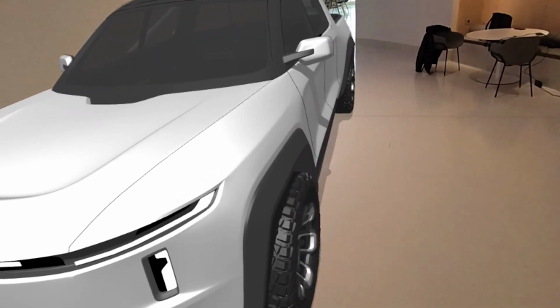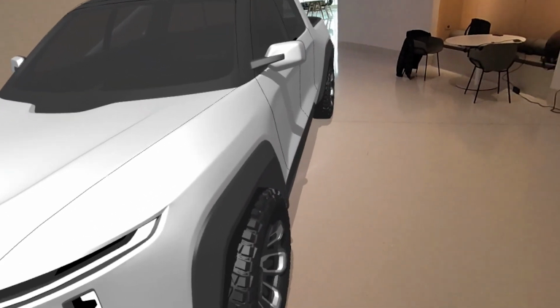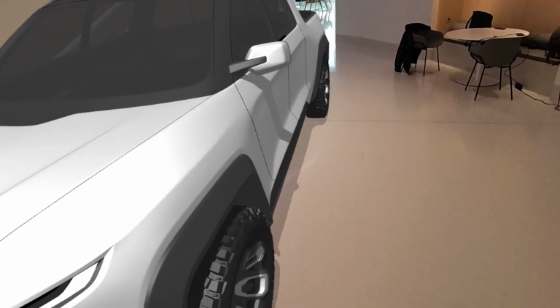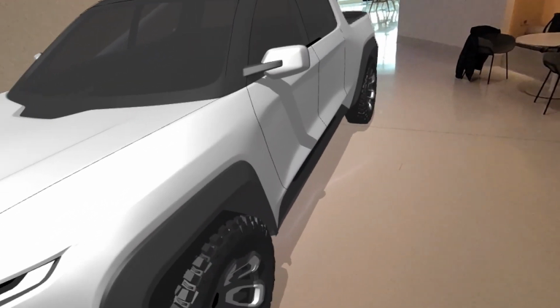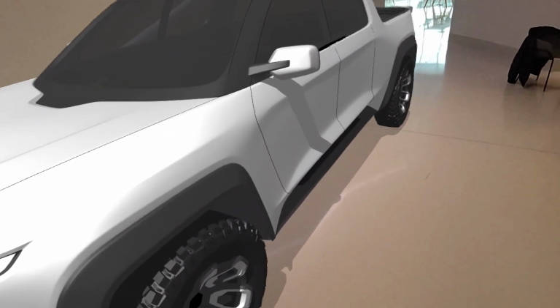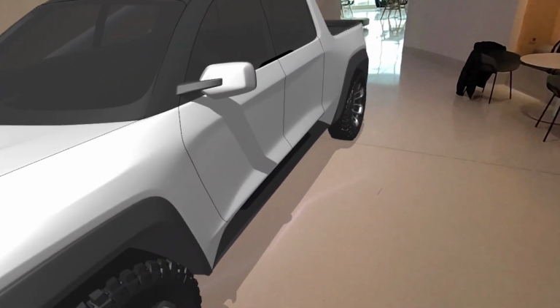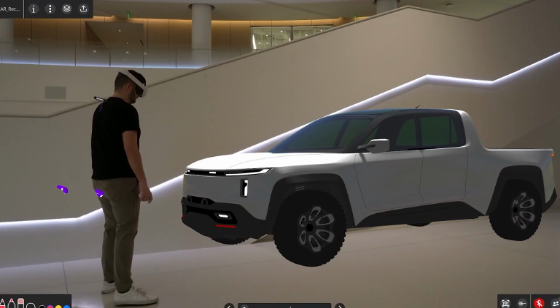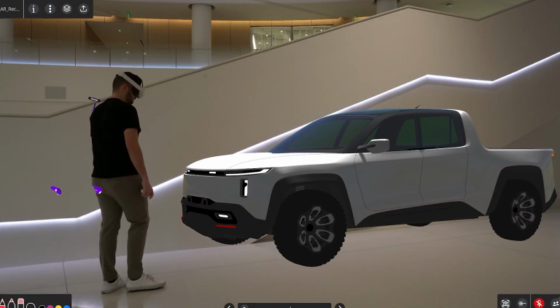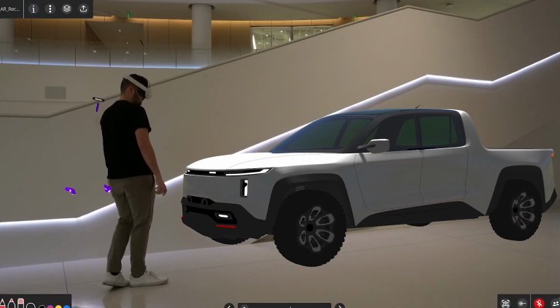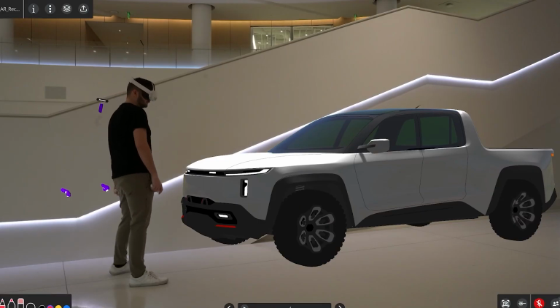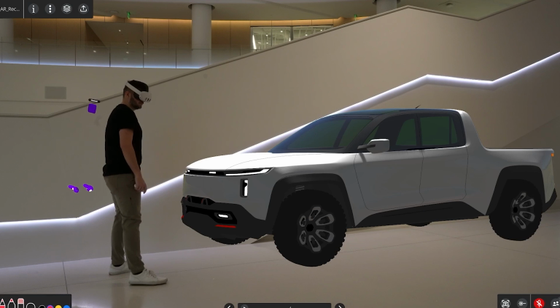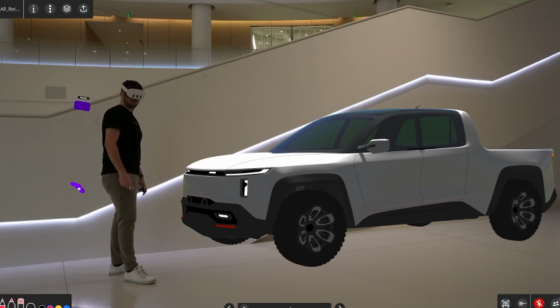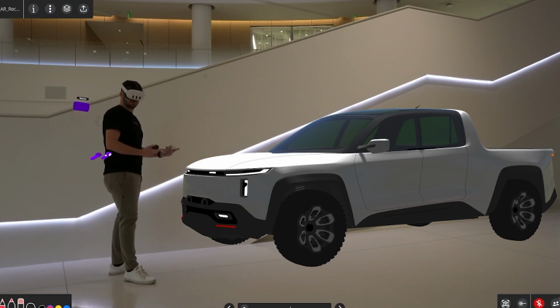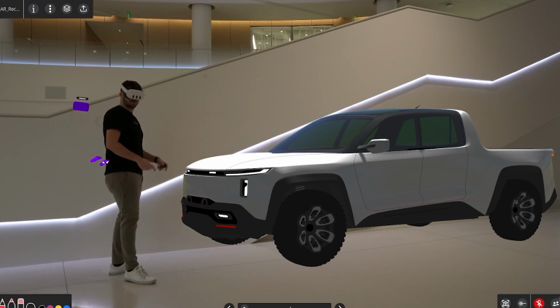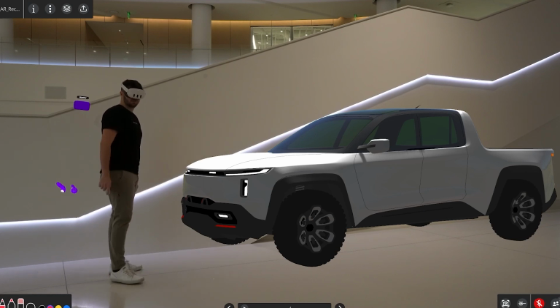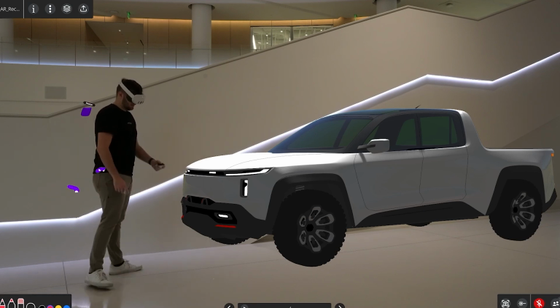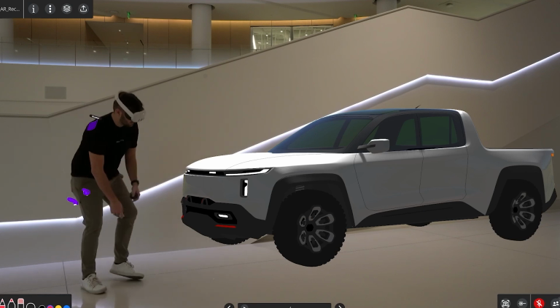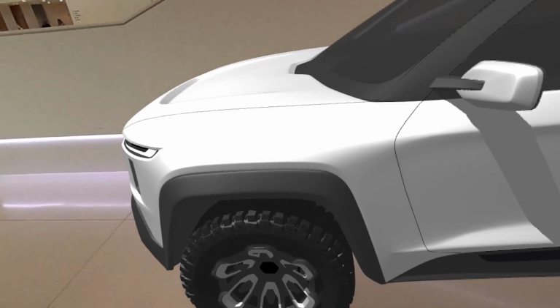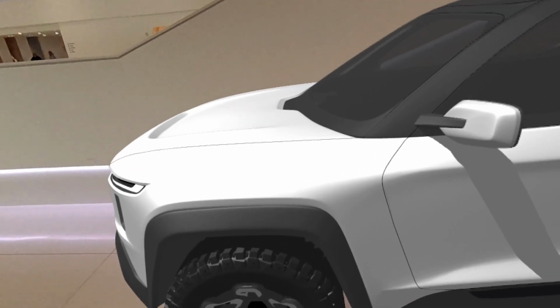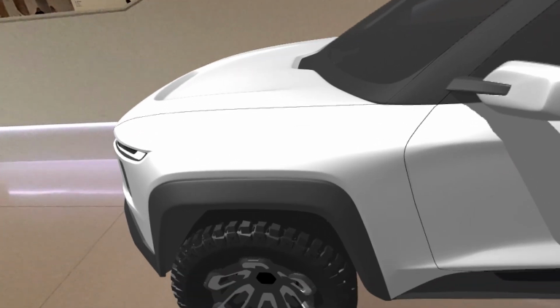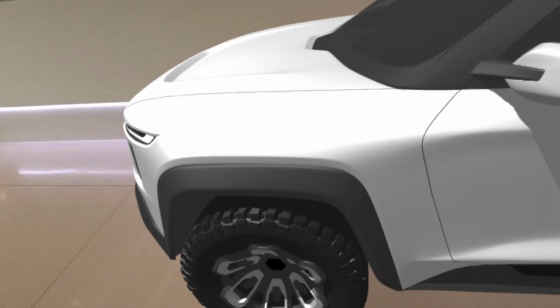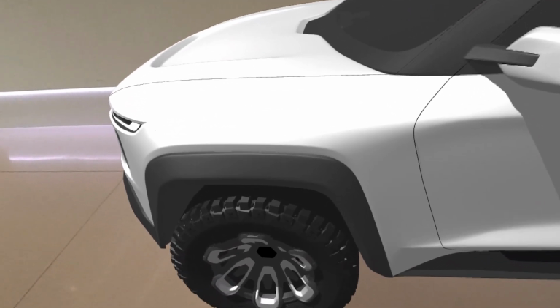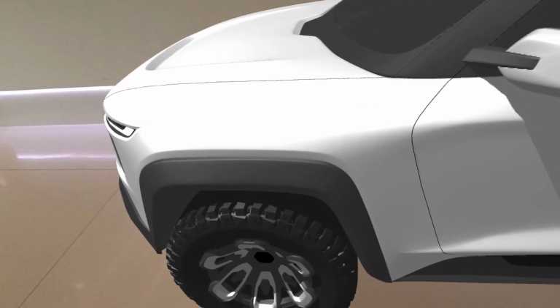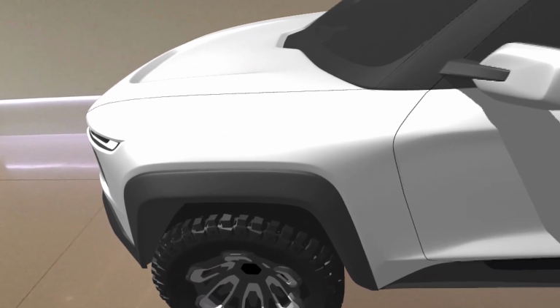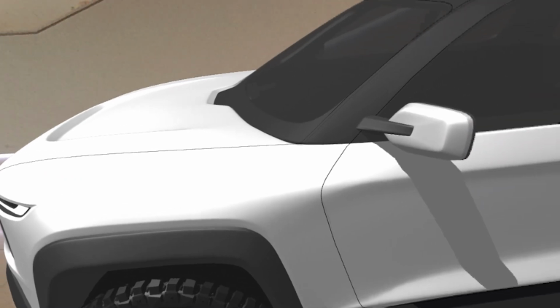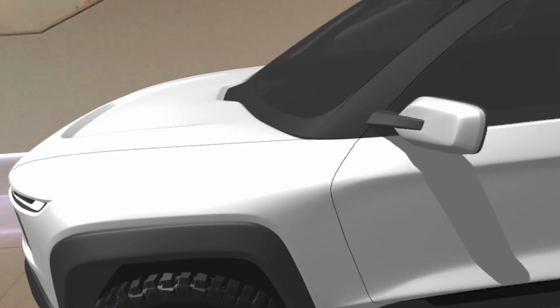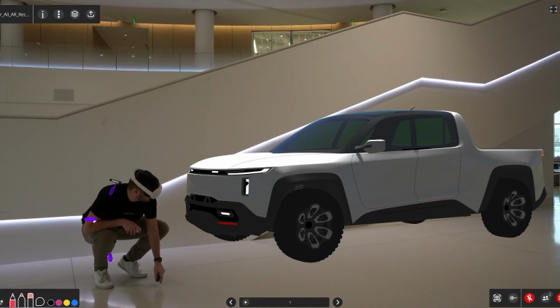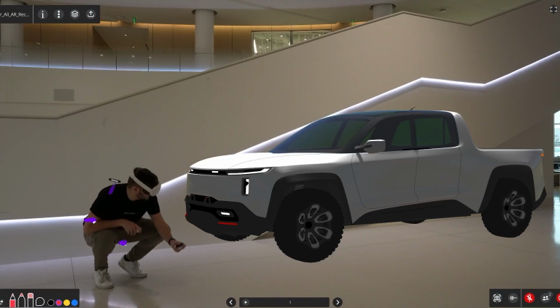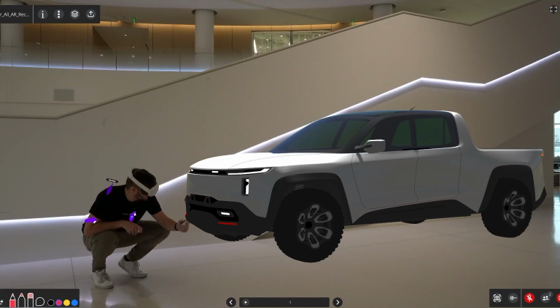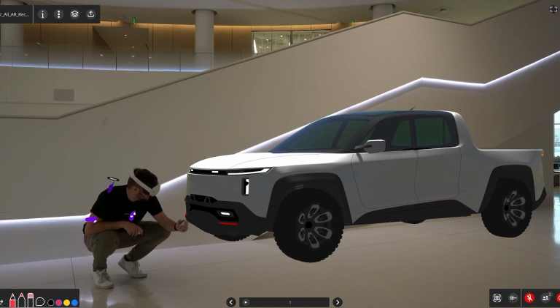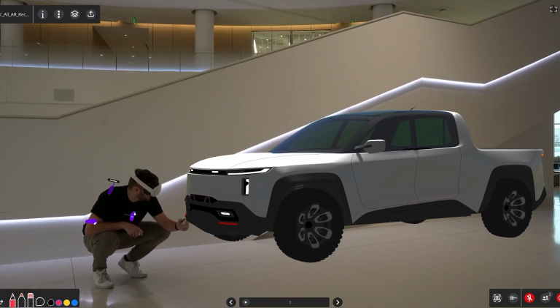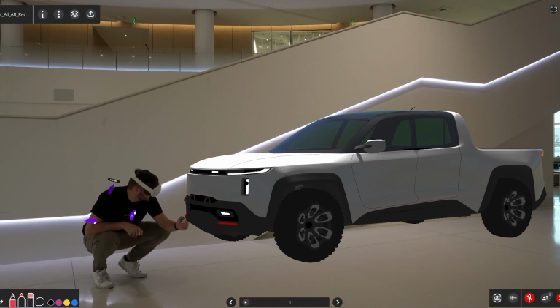This is a very valuable method of reviewing our design that we can perform either in late stage design reviews with management, or really throughout any stage of our design process. We can evaluate things like touch points, physical form, or even sit in the interior.